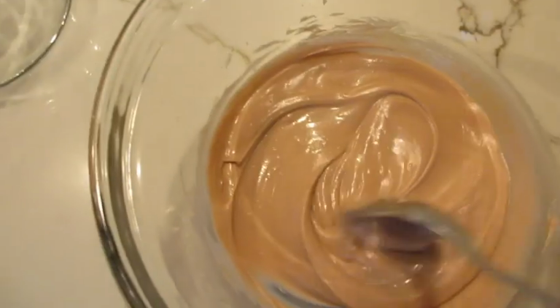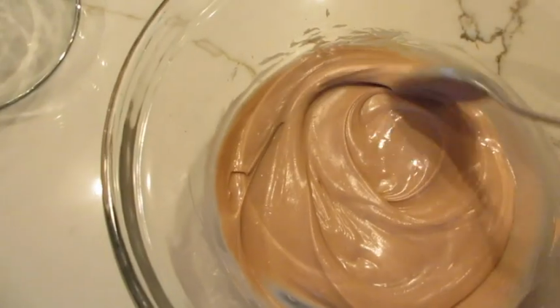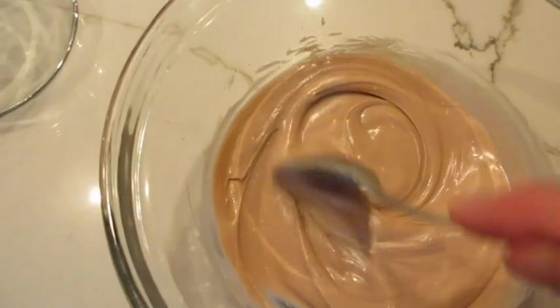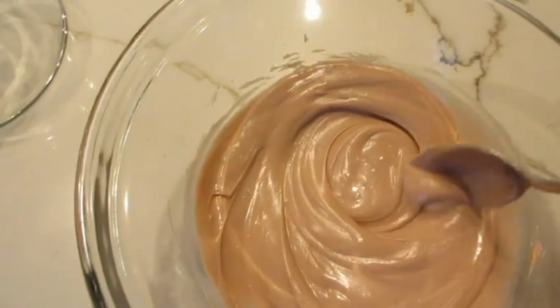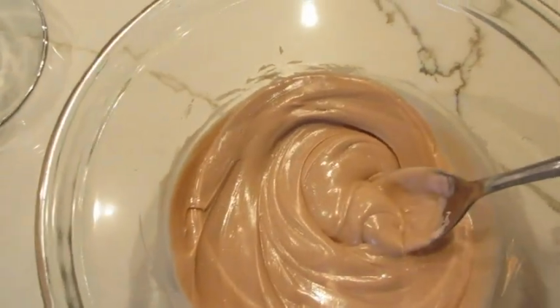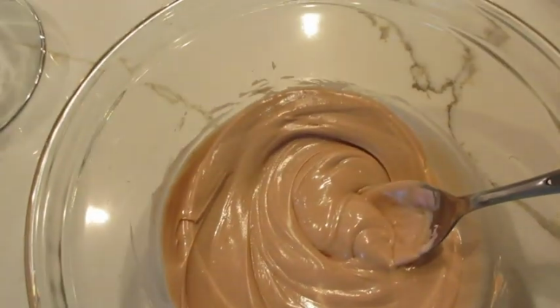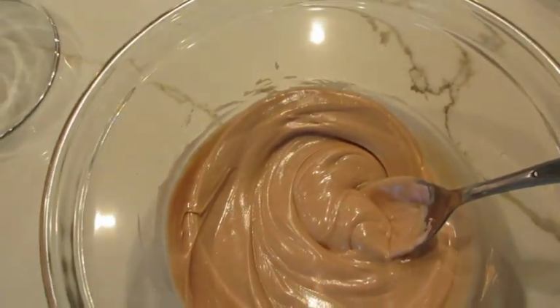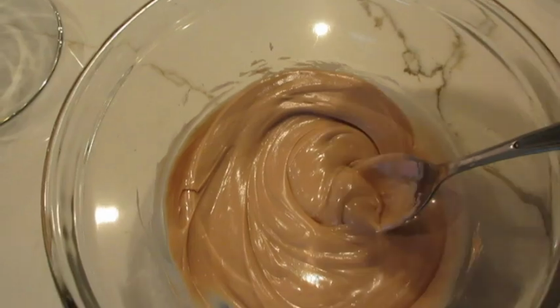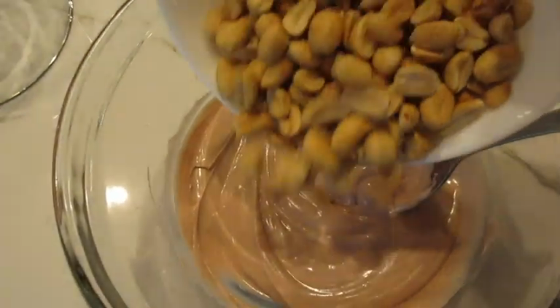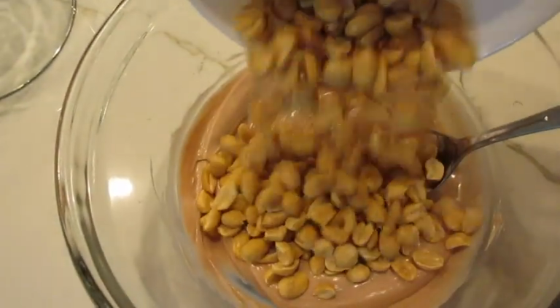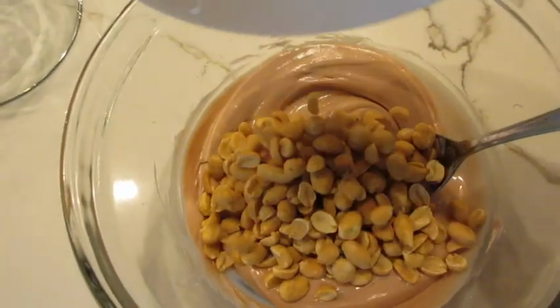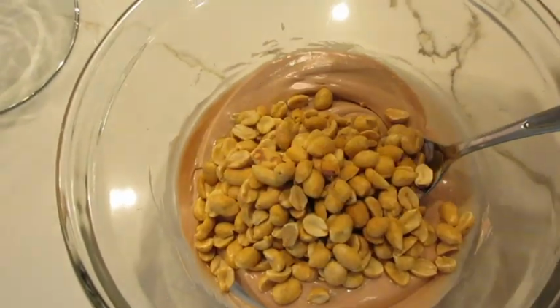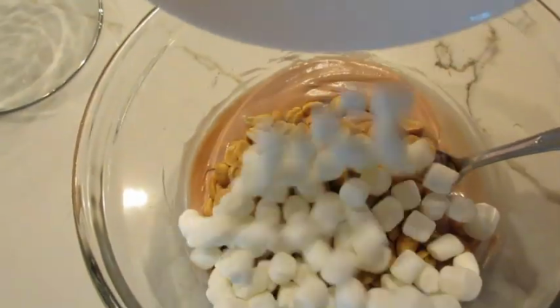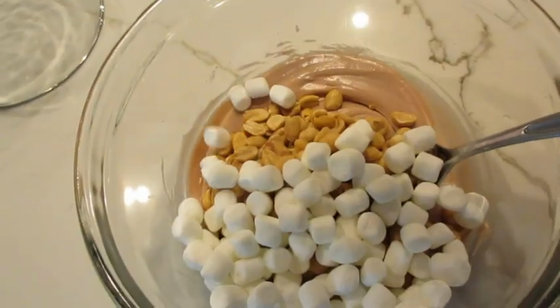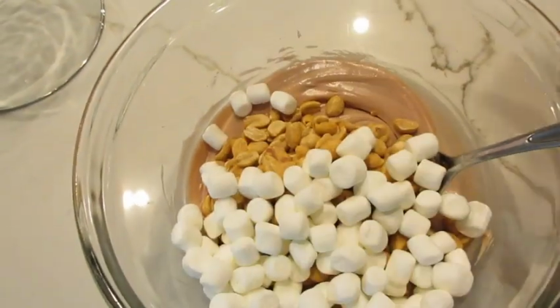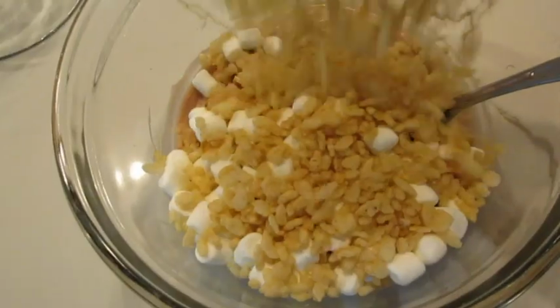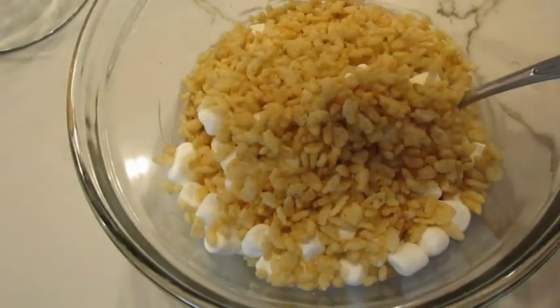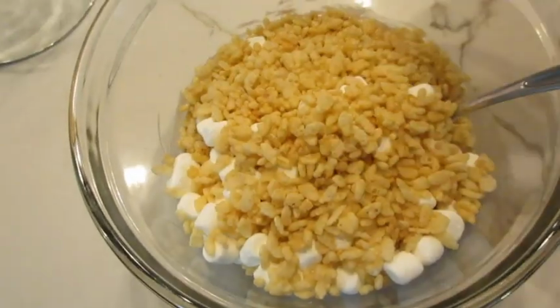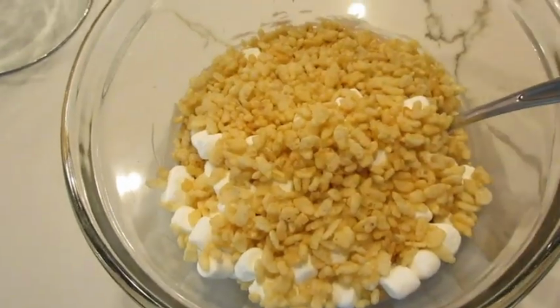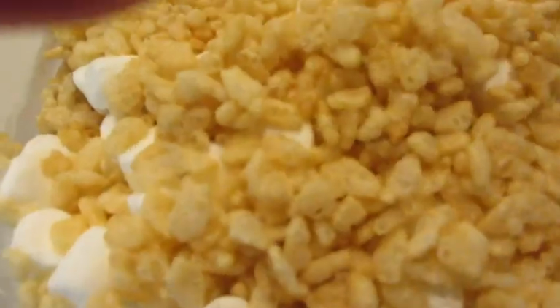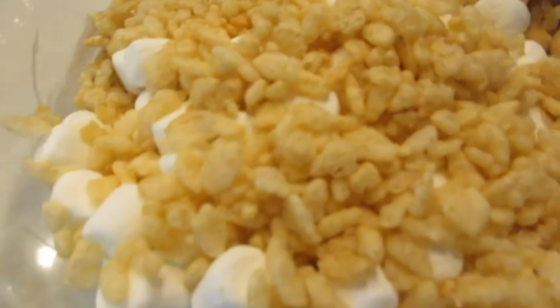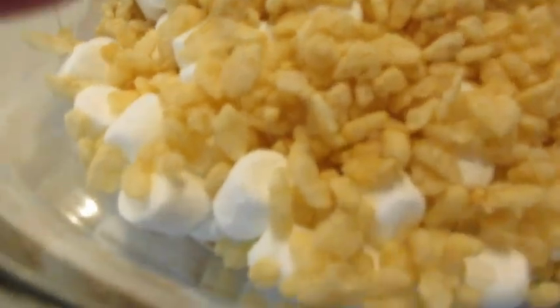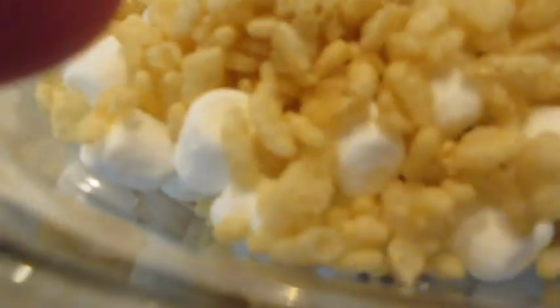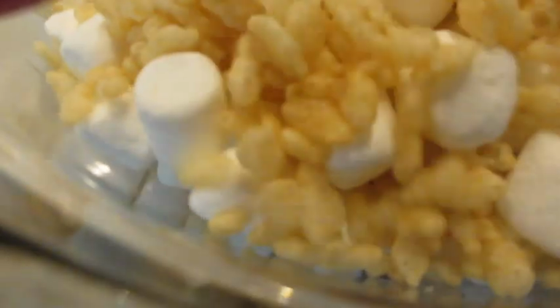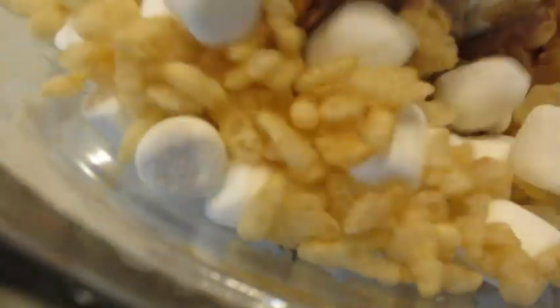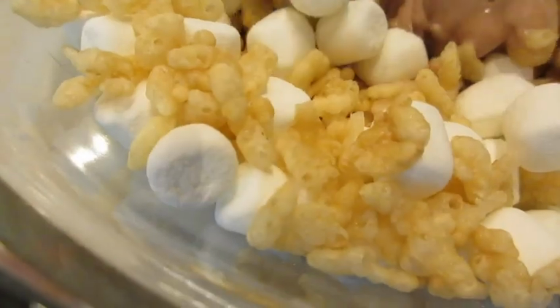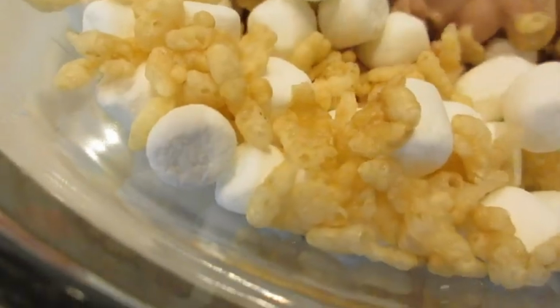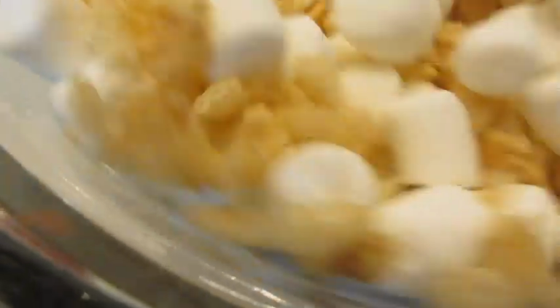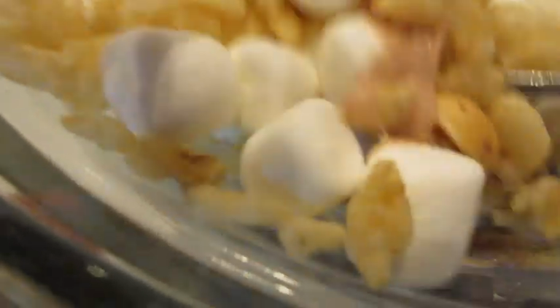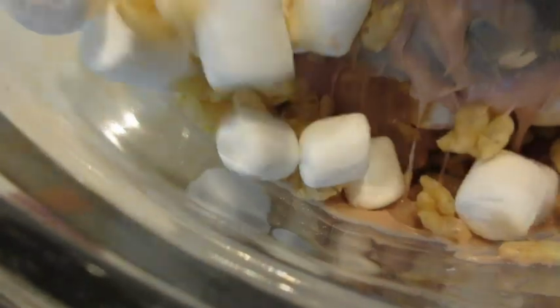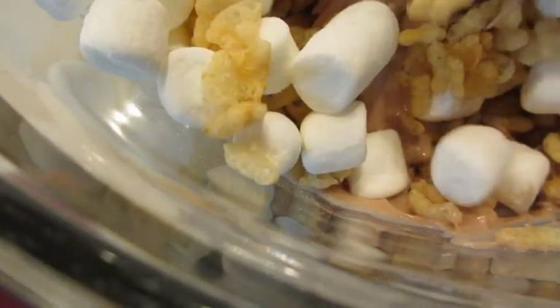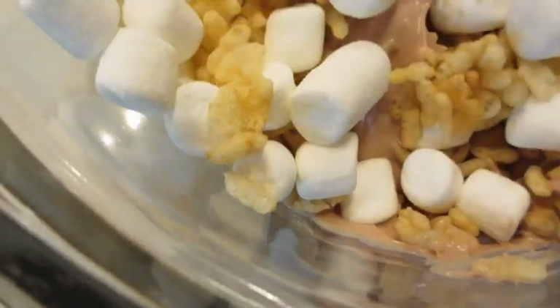Now that it's nice and smooth like this, we're going to add all the peanuts, the marshmallows, and the Rice Krispies. Stir this around until it's well combined with all that chocolate. This is gonna be scrumptious.